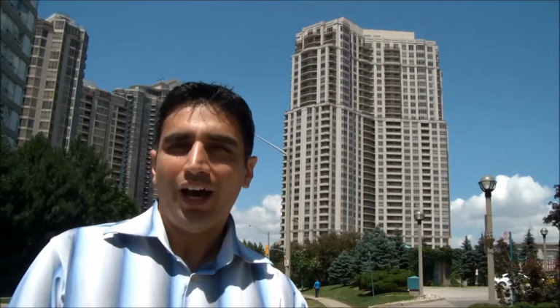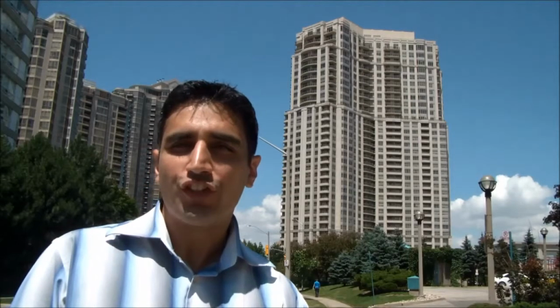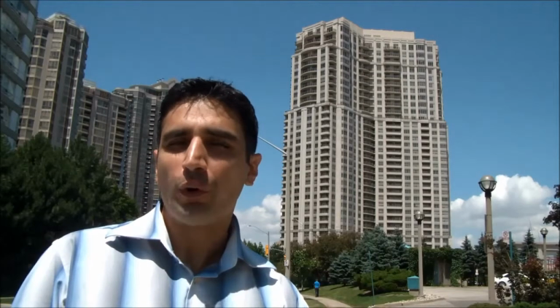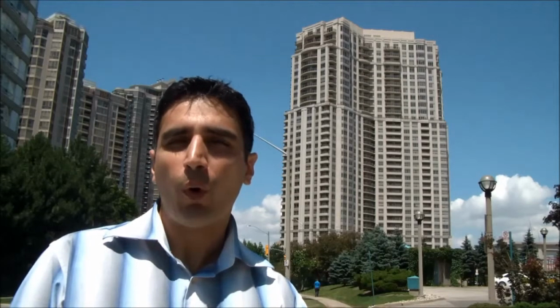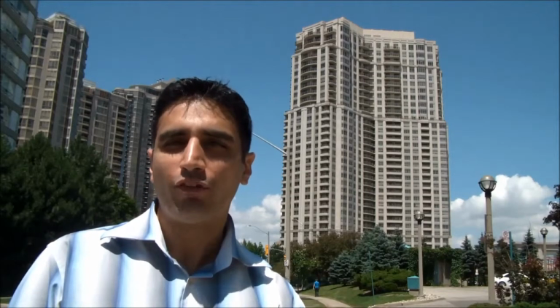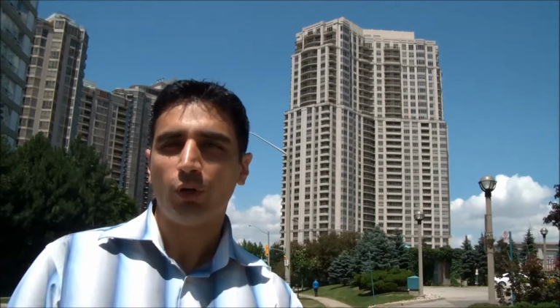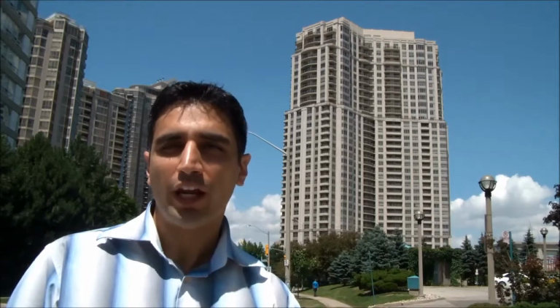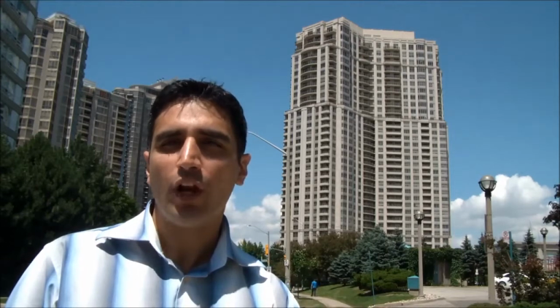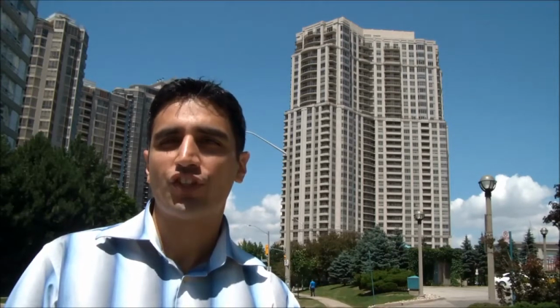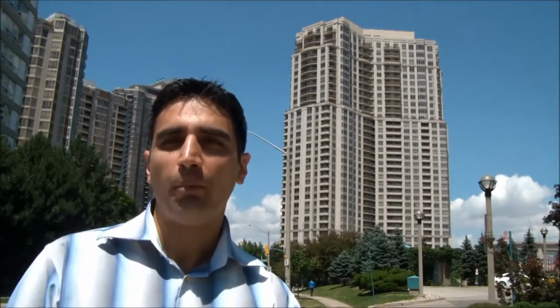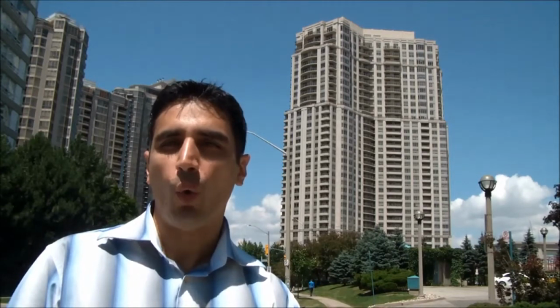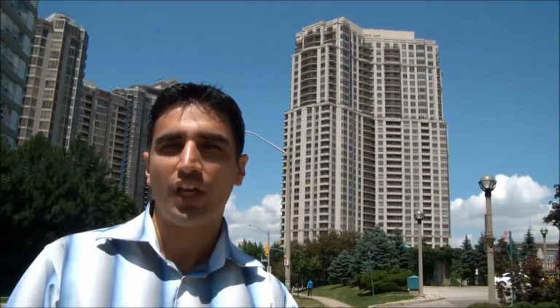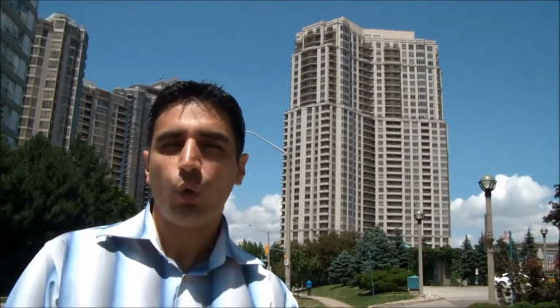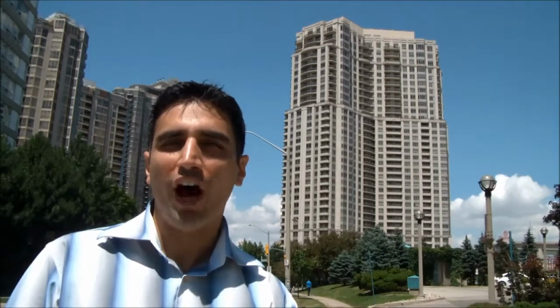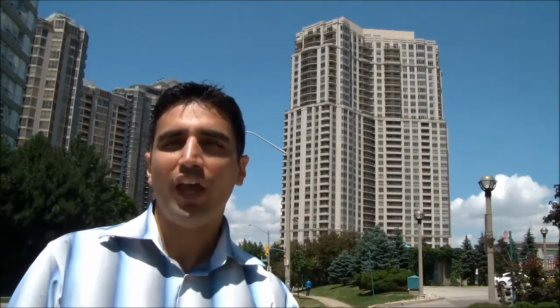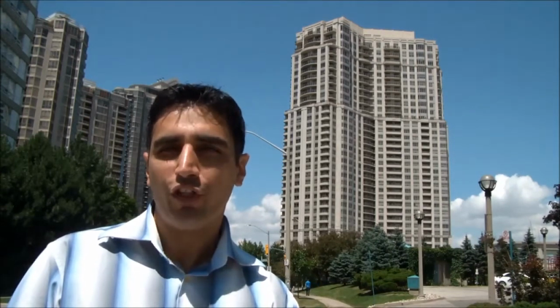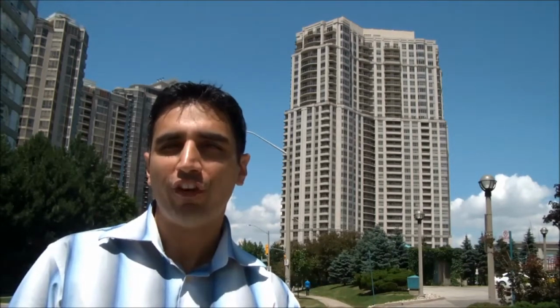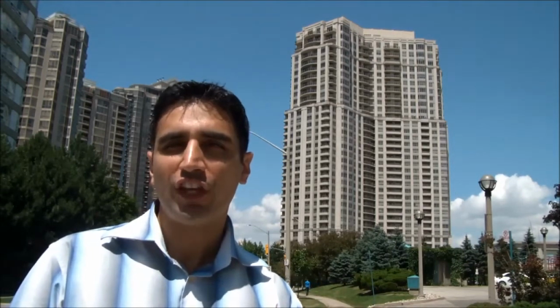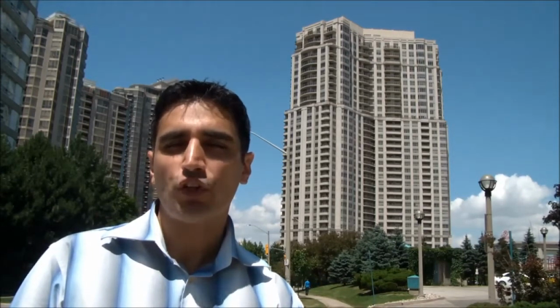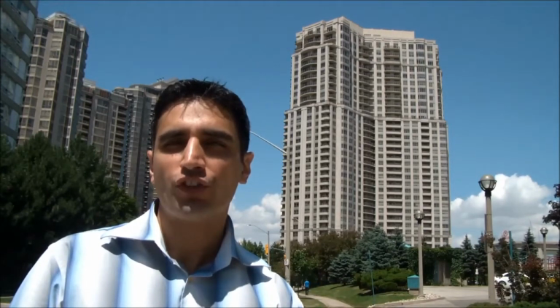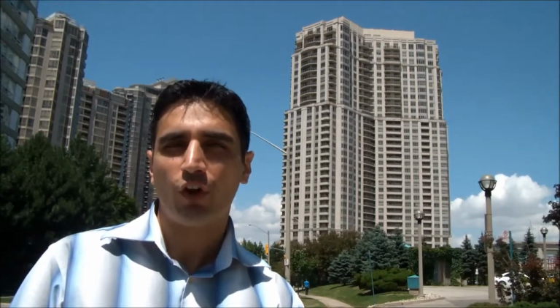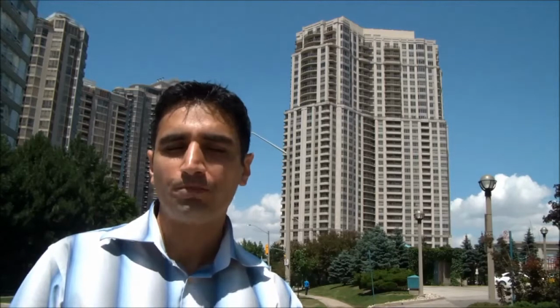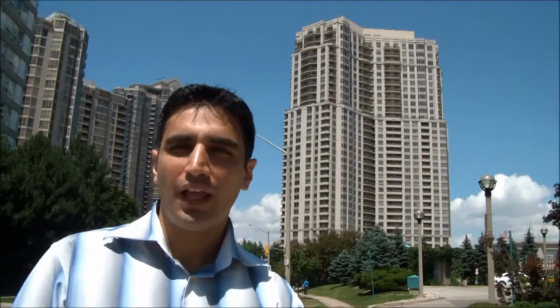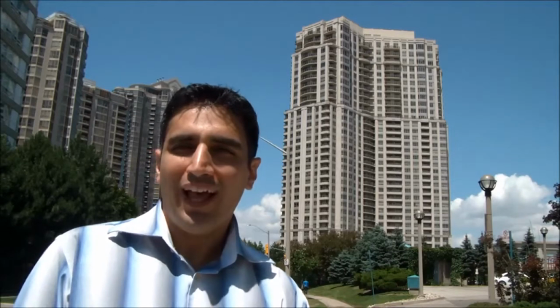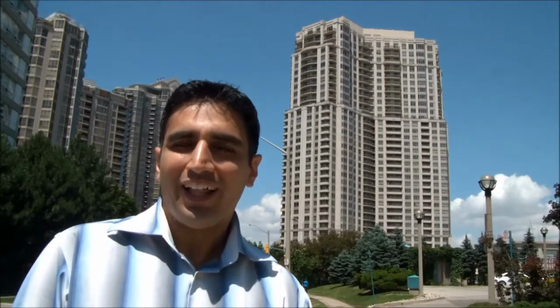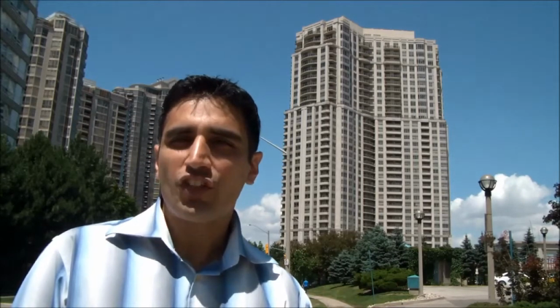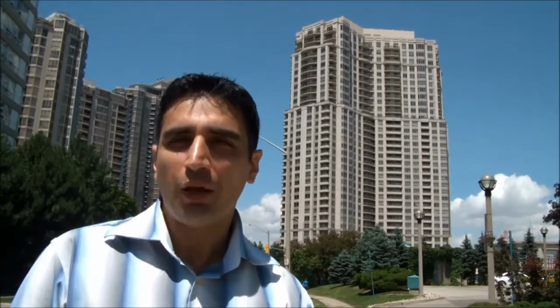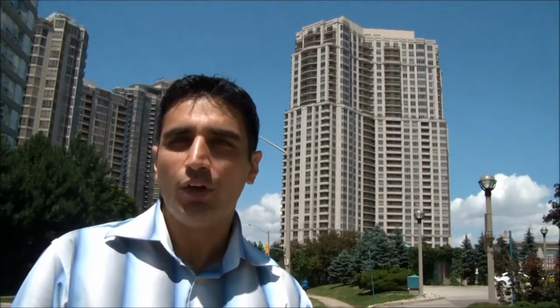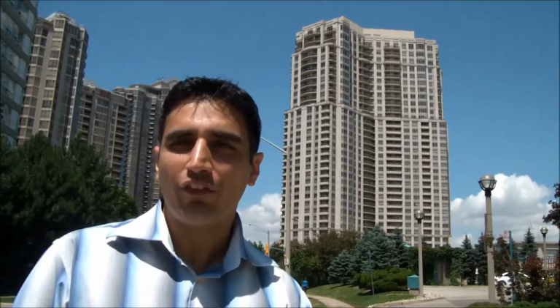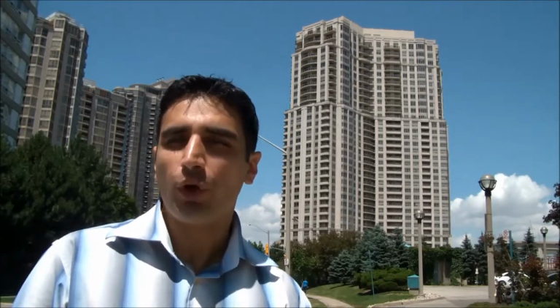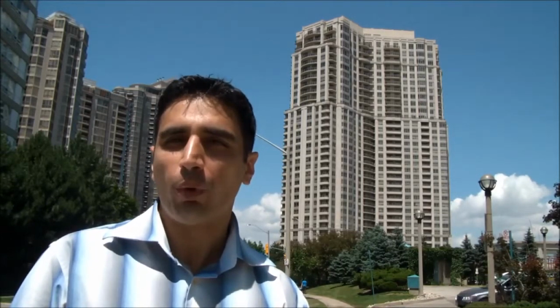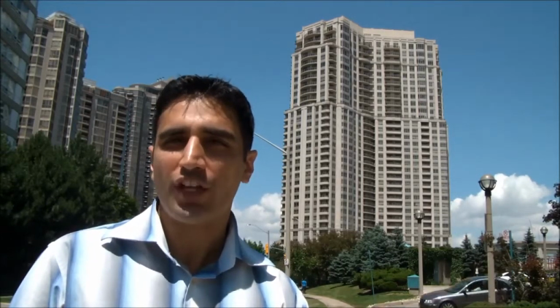Hi, this is Freedom Reporting live from Condo Planet. I'm here at Skymark West, 25 and 35 Kingsbridge Garden Circle. Let's talk about the elevator booking process.